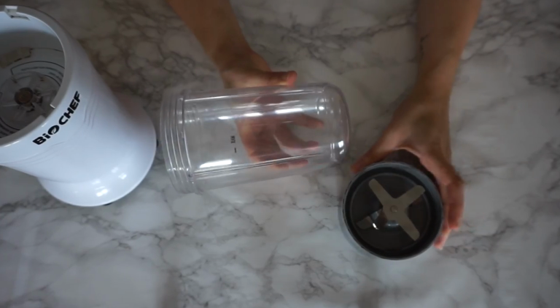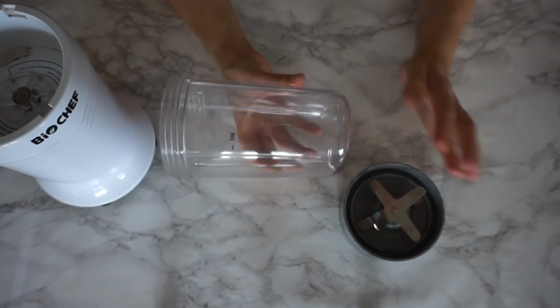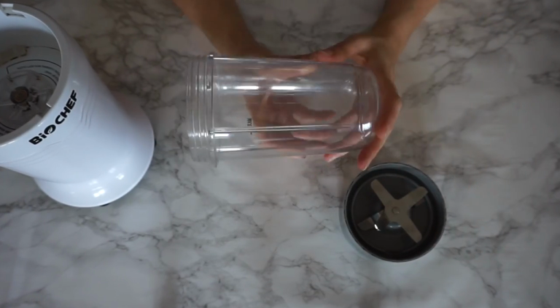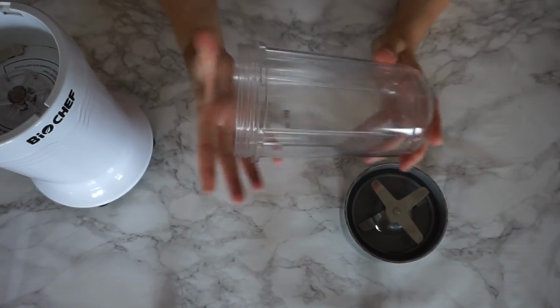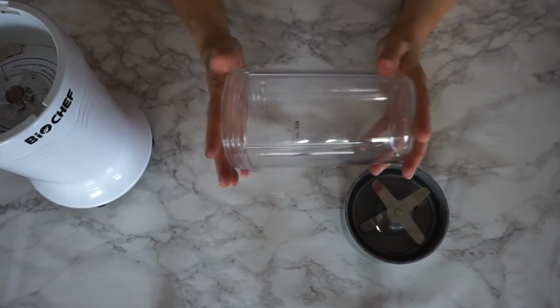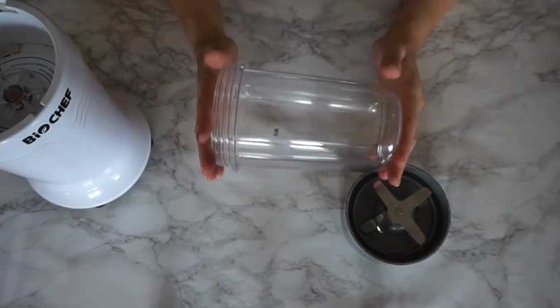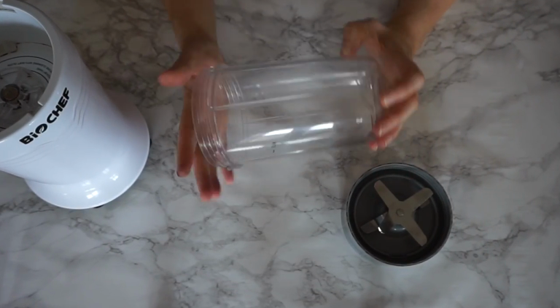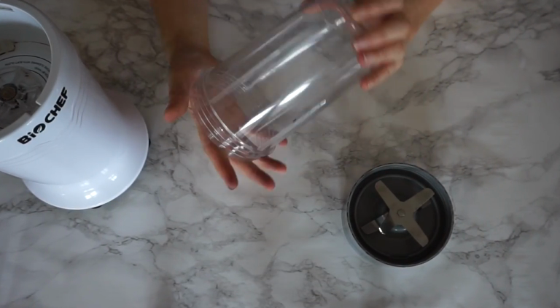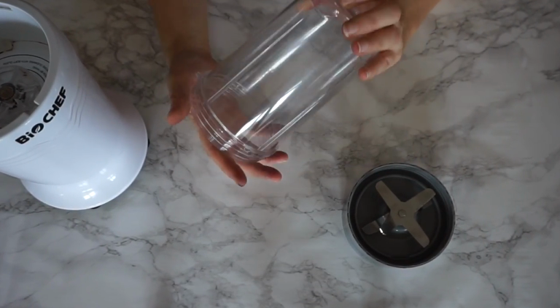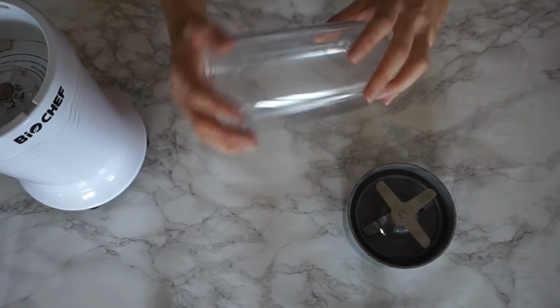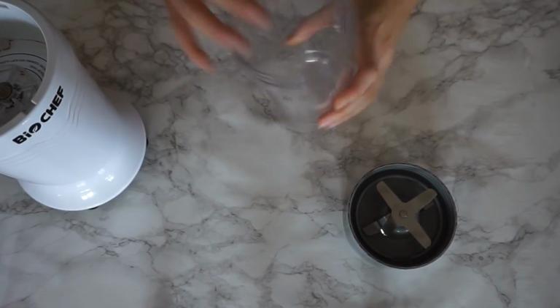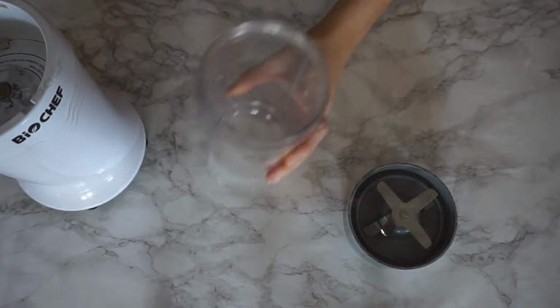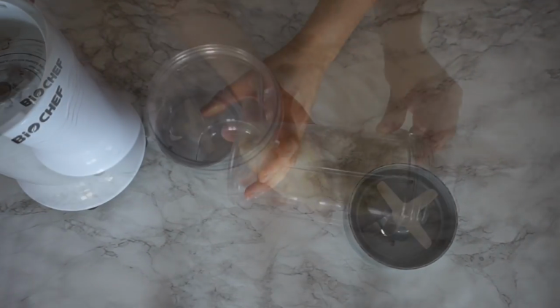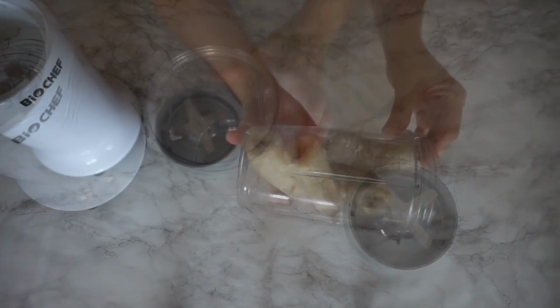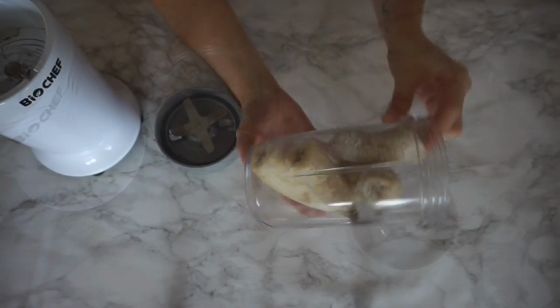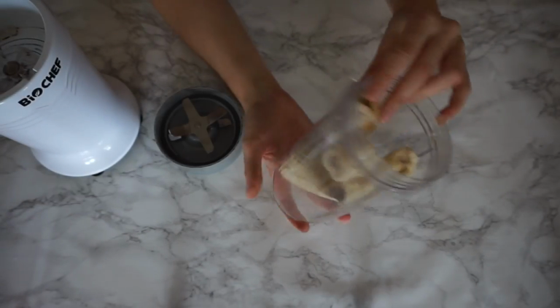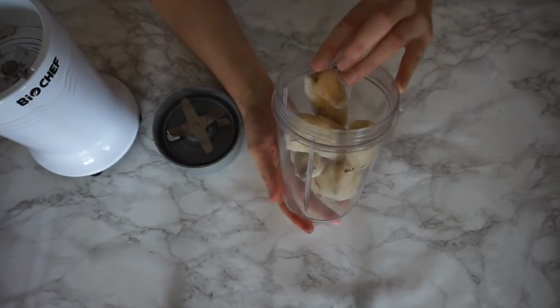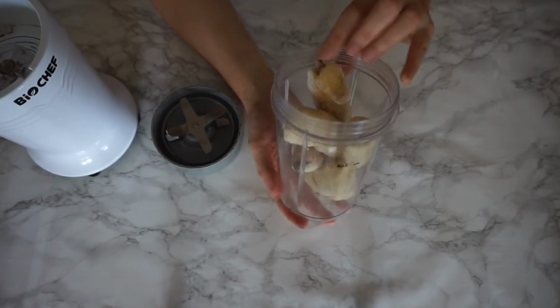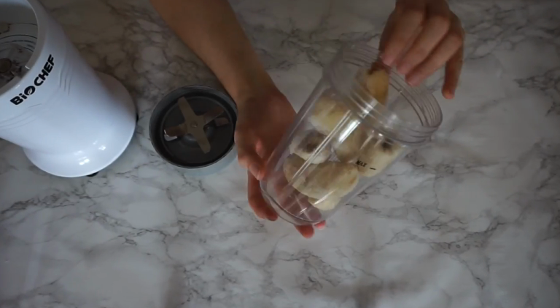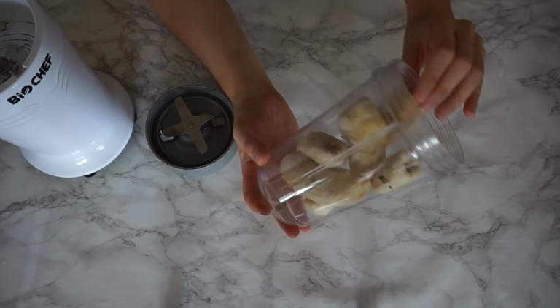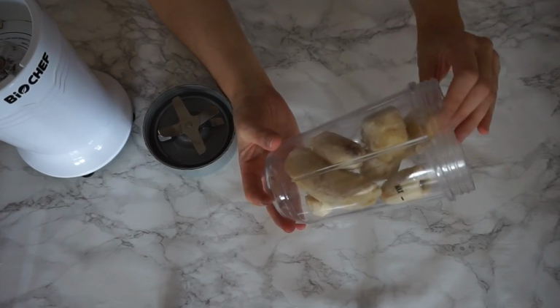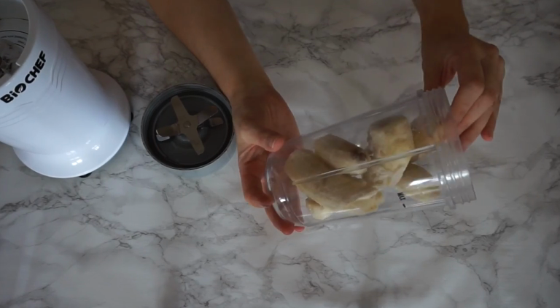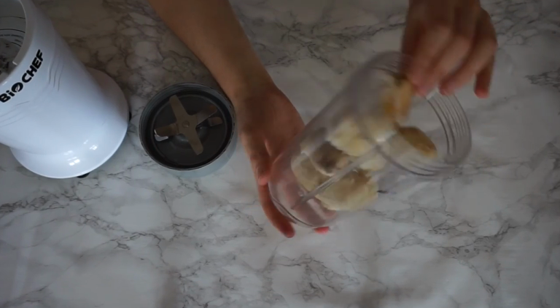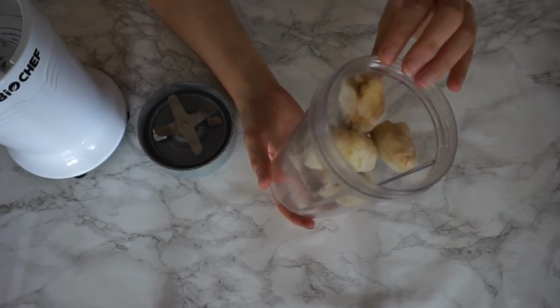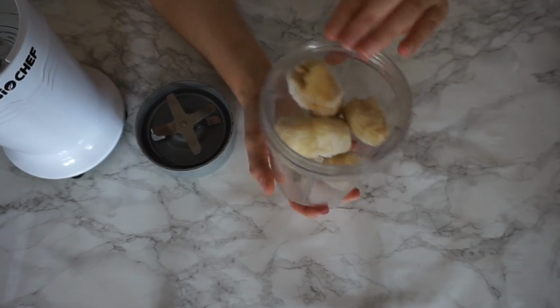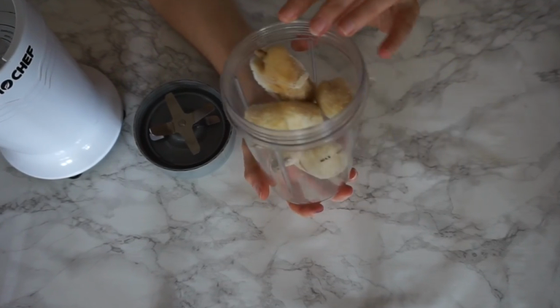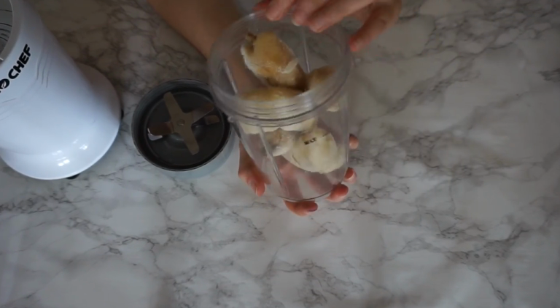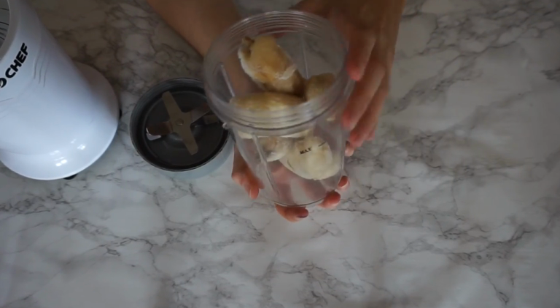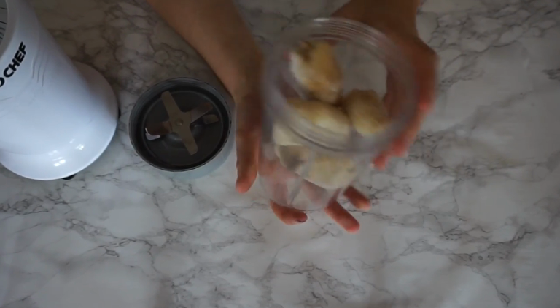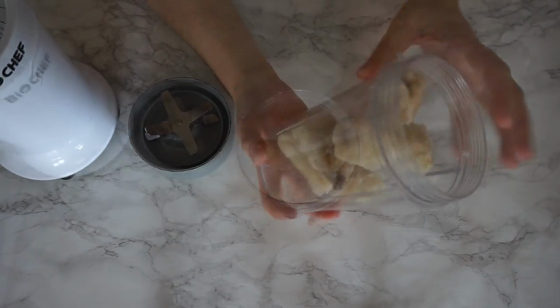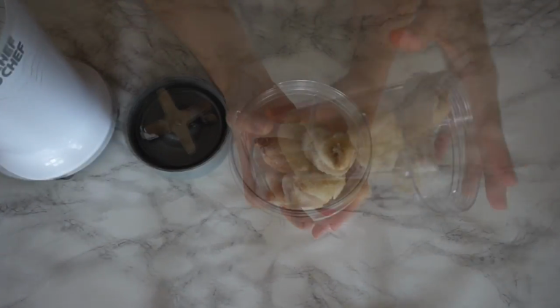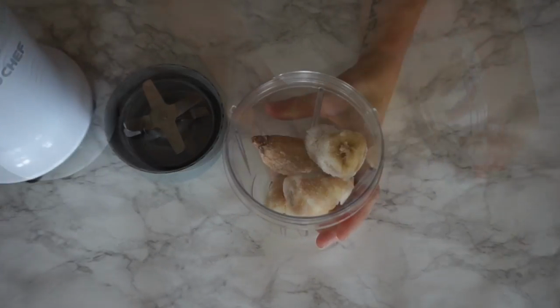To start off you're going to need a blender which can handle ice and frozen fruits. I'm using the Biochef NutriBoost bullet style blender.